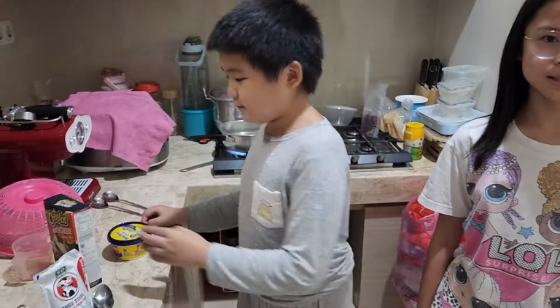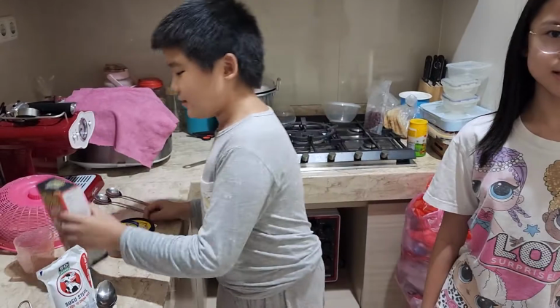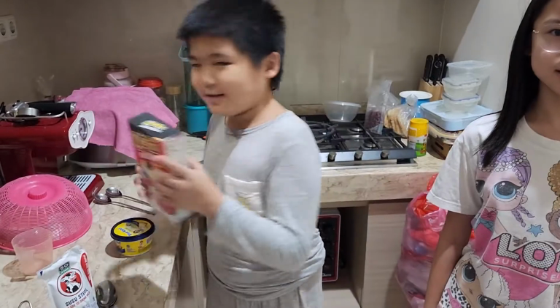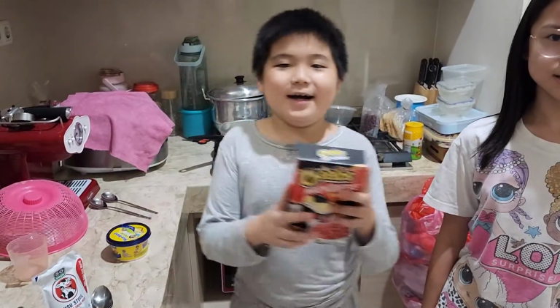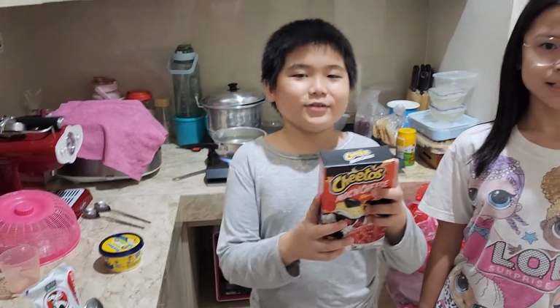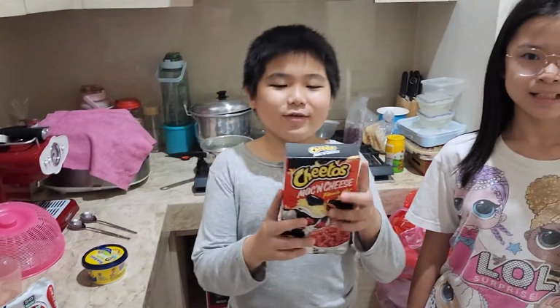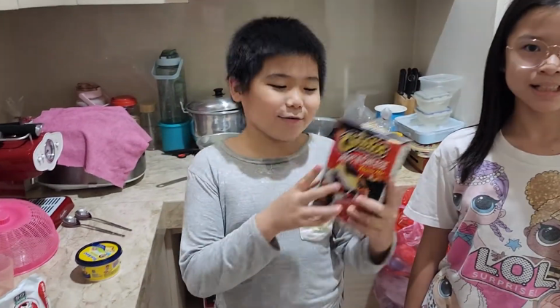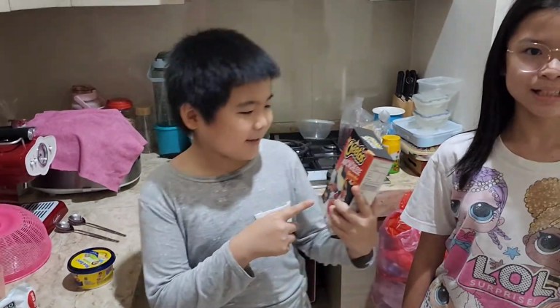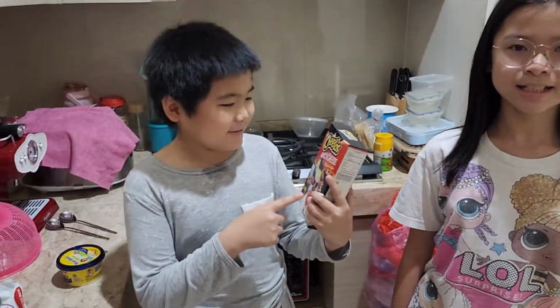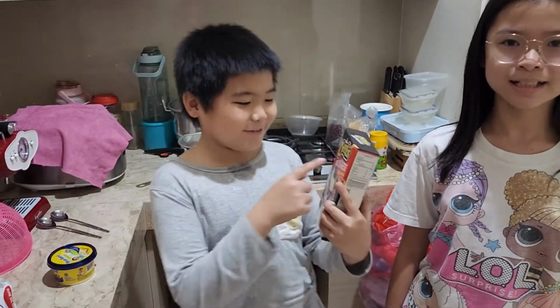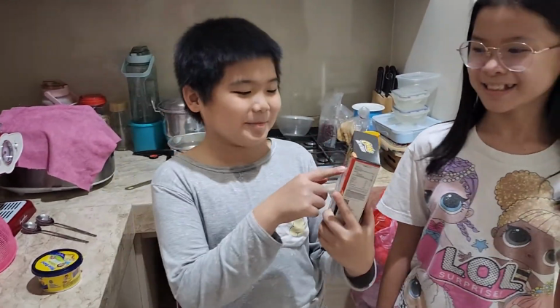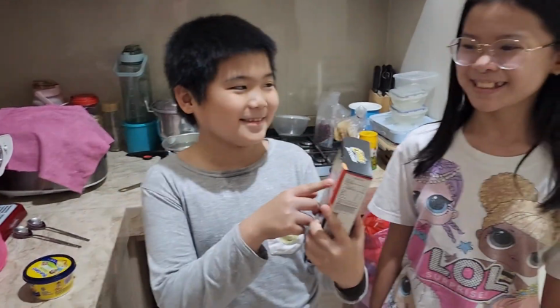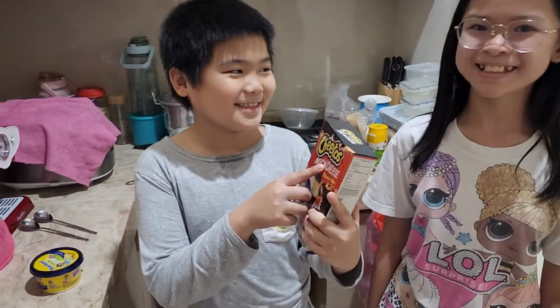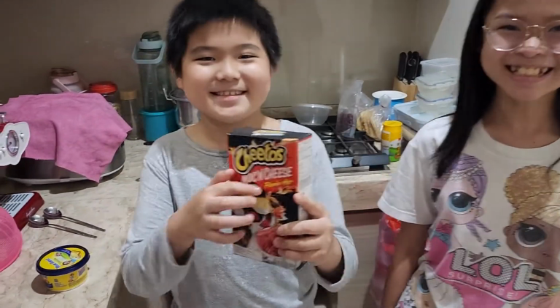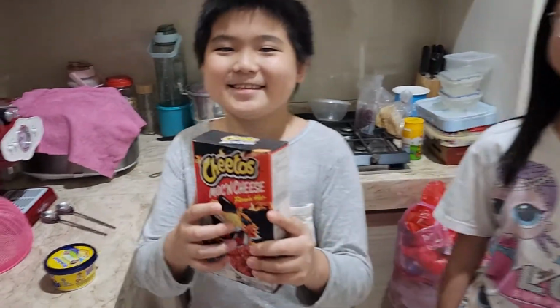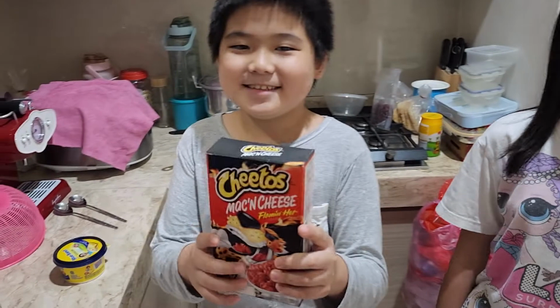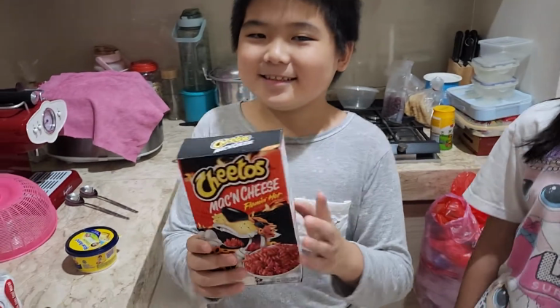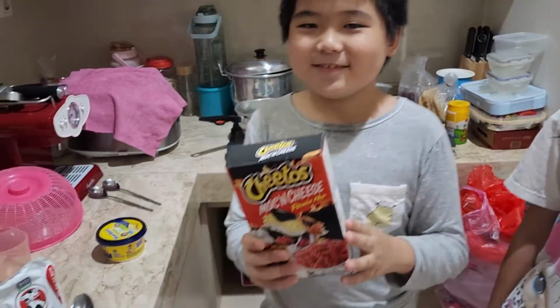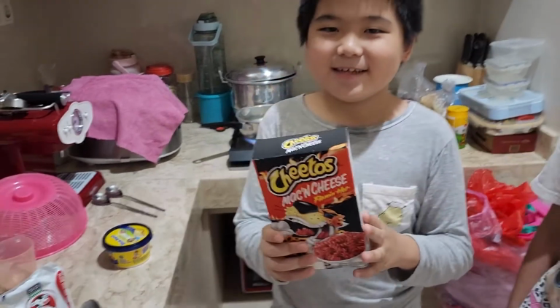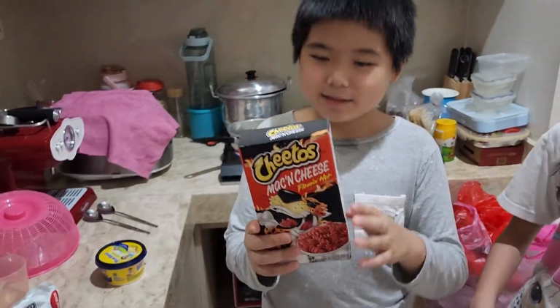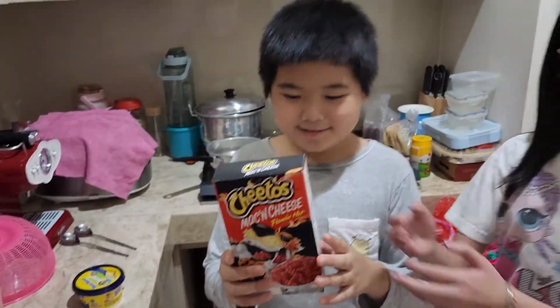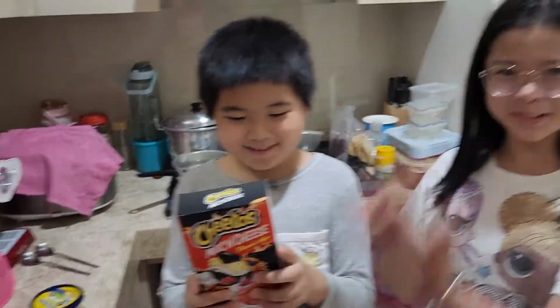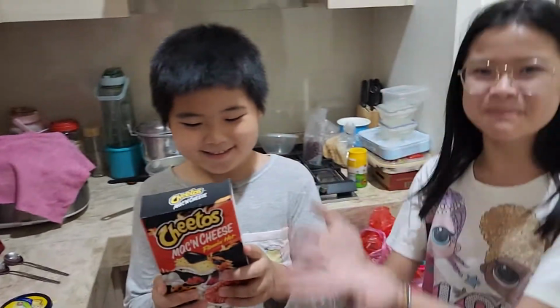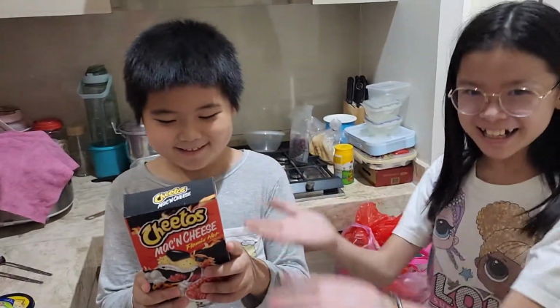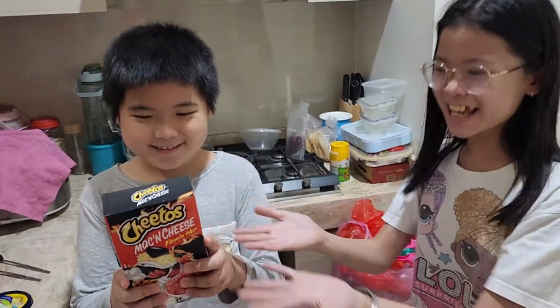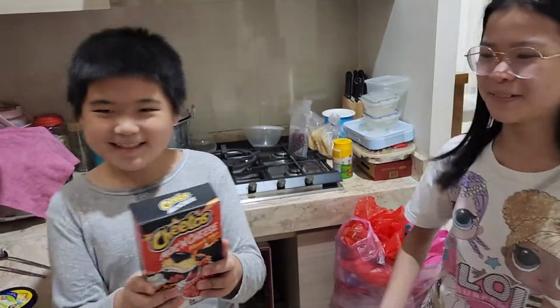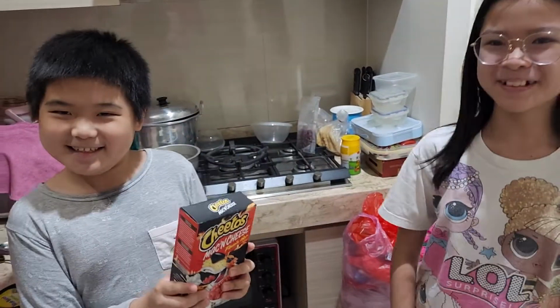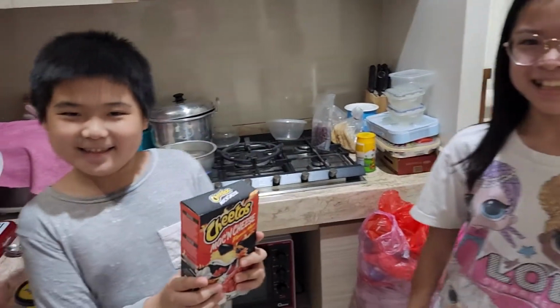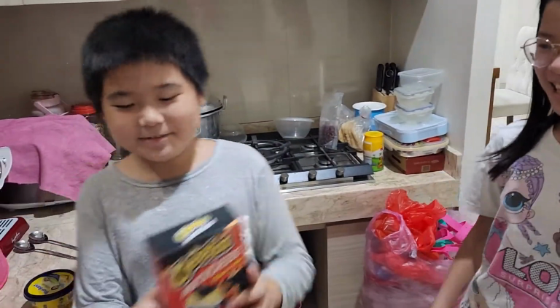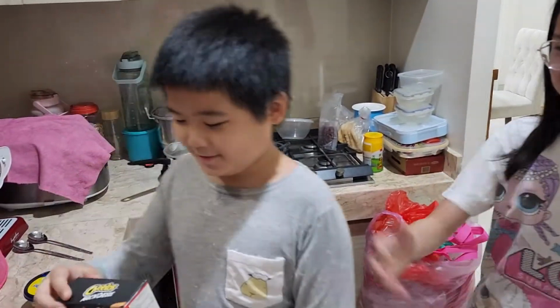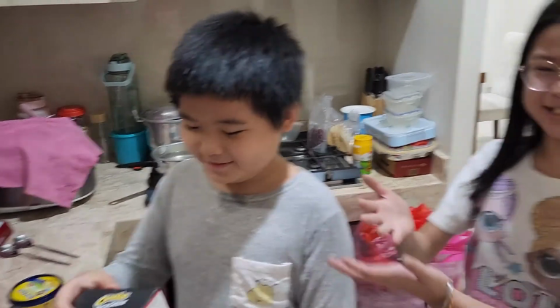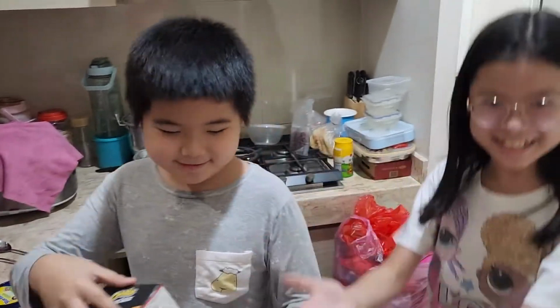Oh hi! Today we are going to make Cheetos mac and cheese. We will do it by ourselves. Let's see if we succeed.